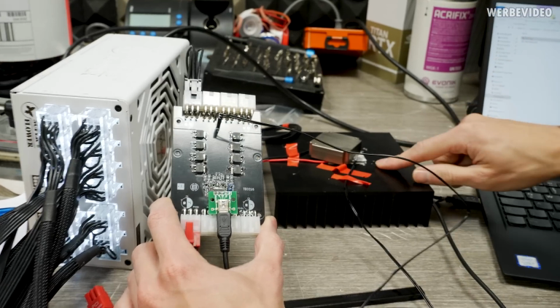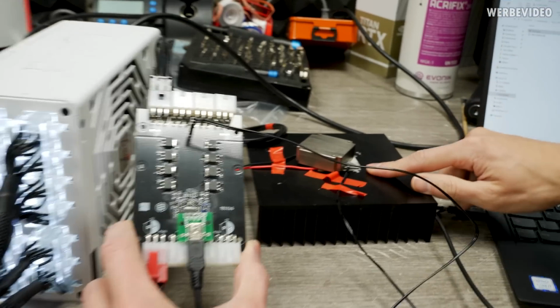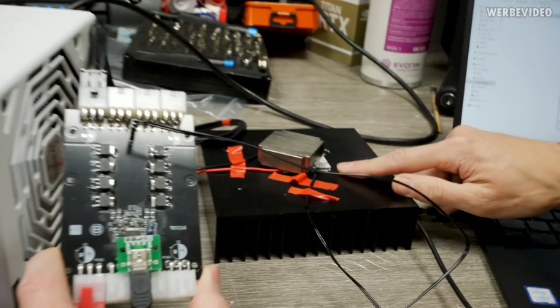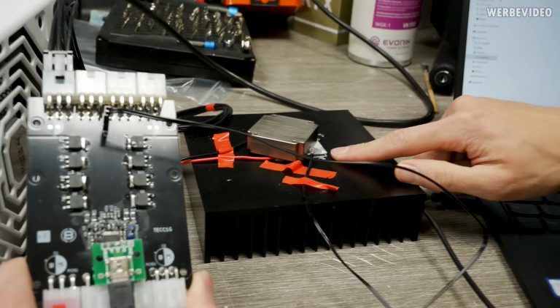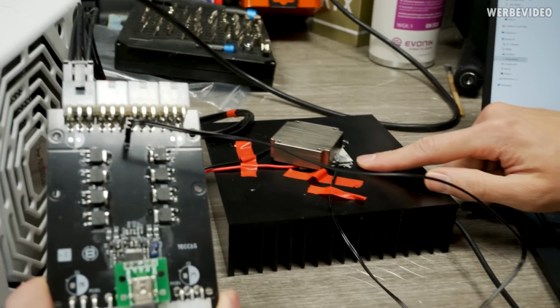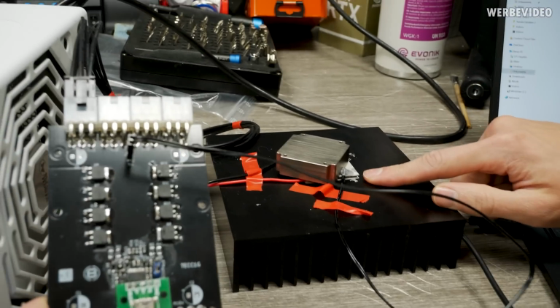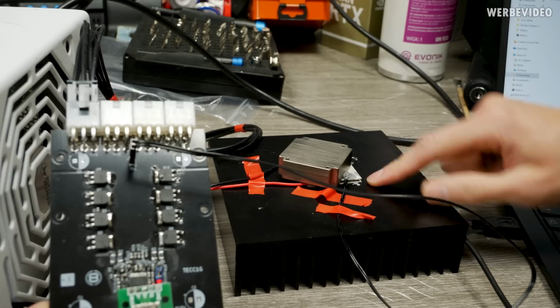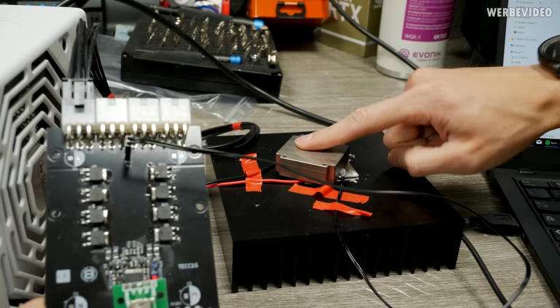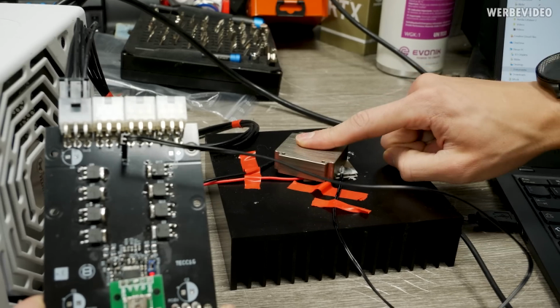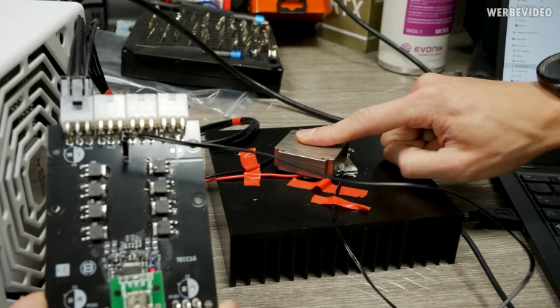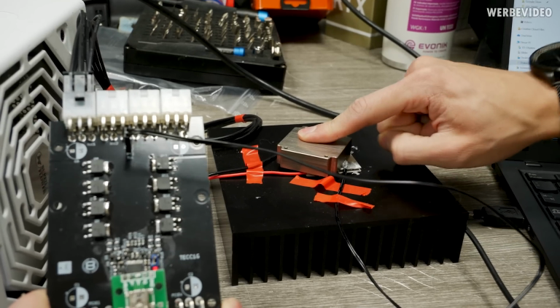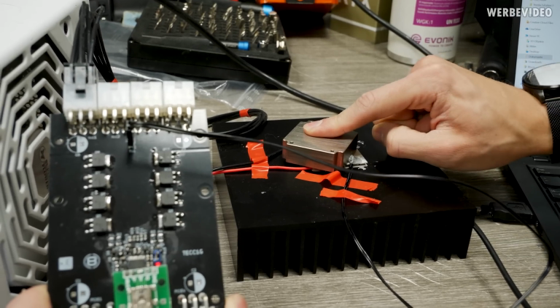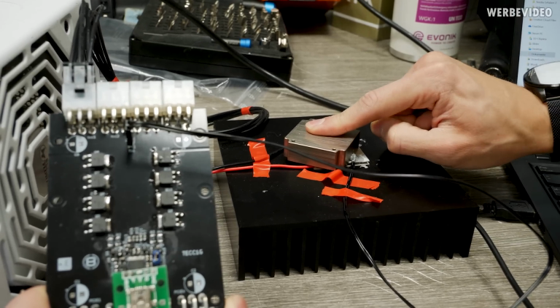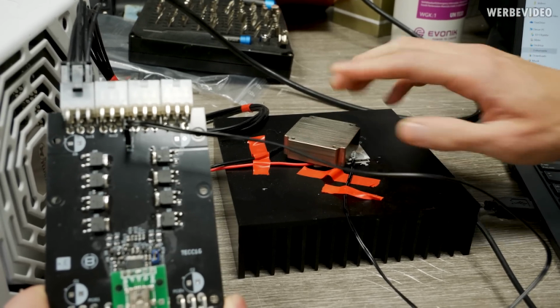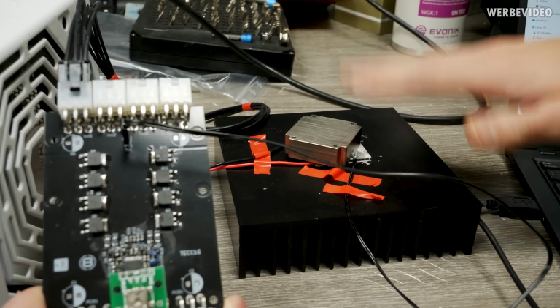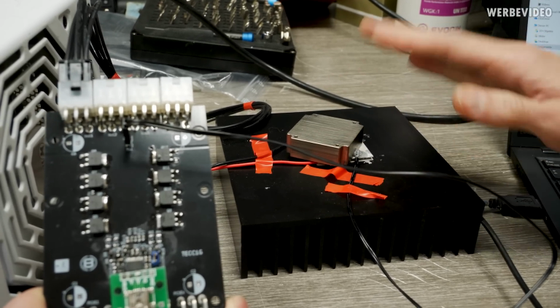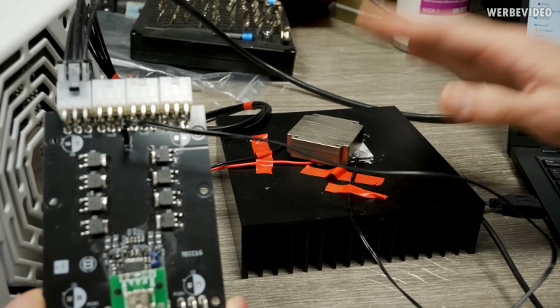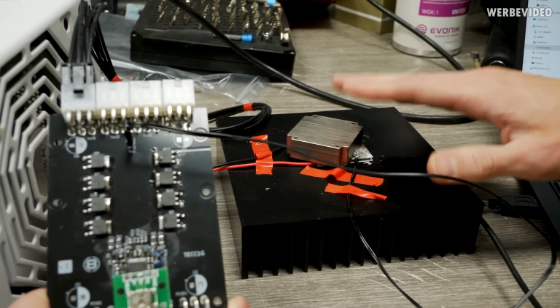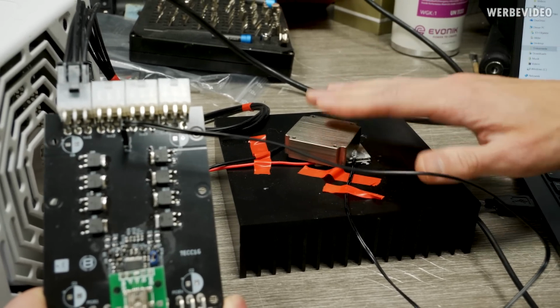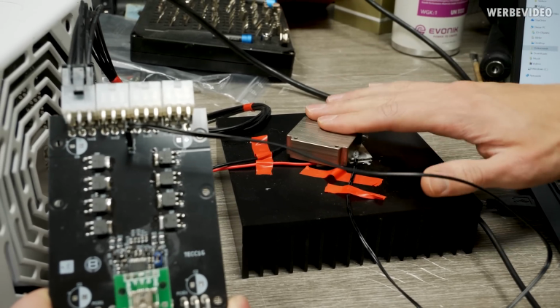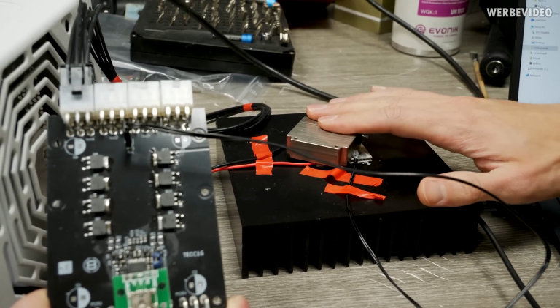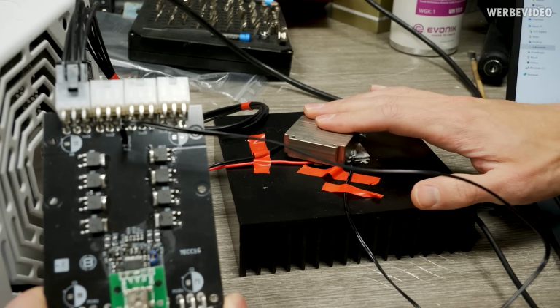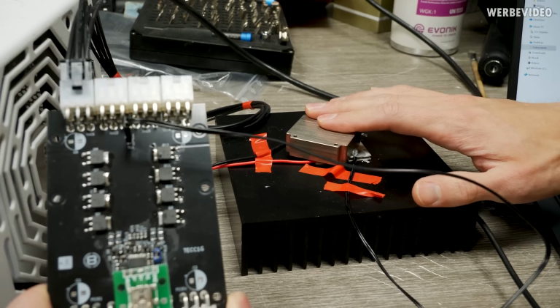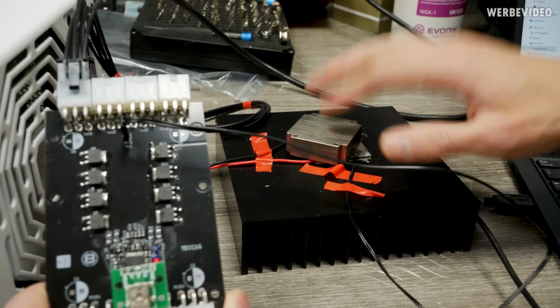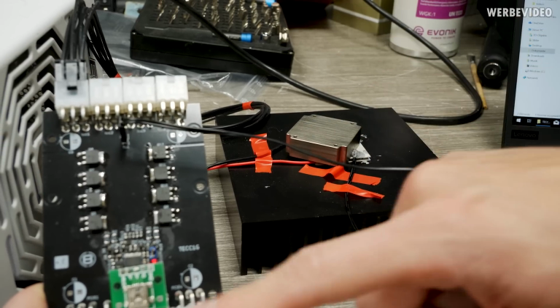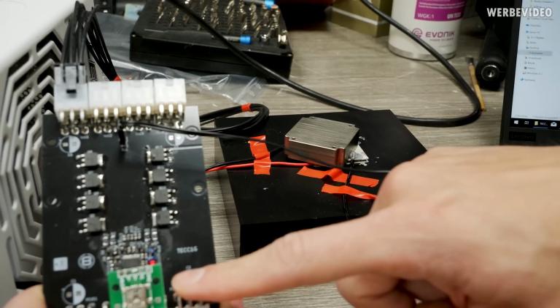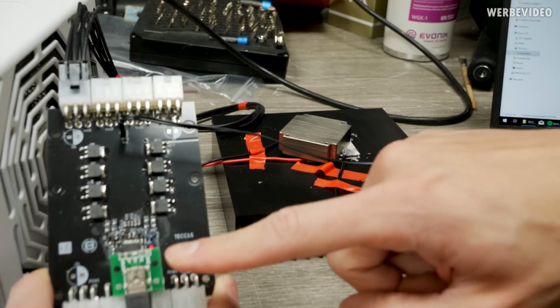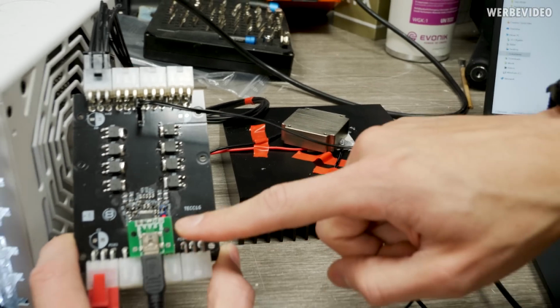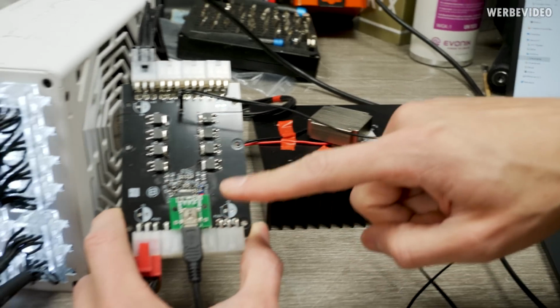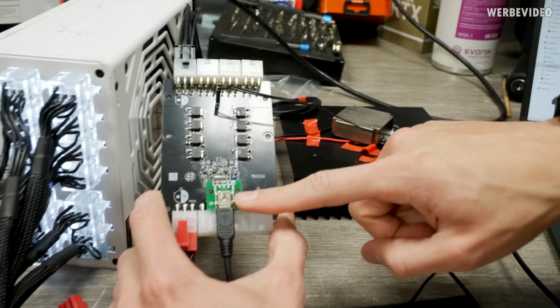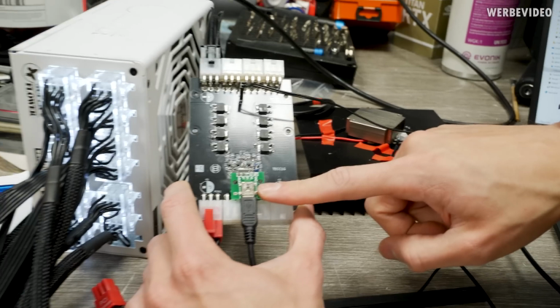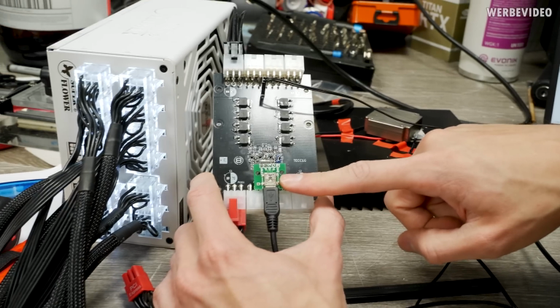I also put a small copper piece on top so the reading is more stable for testing, and then we have a USB connector from the TEC controller to the laptop.